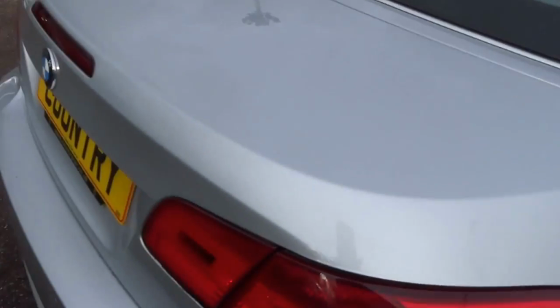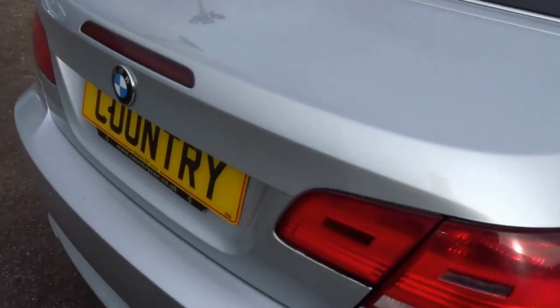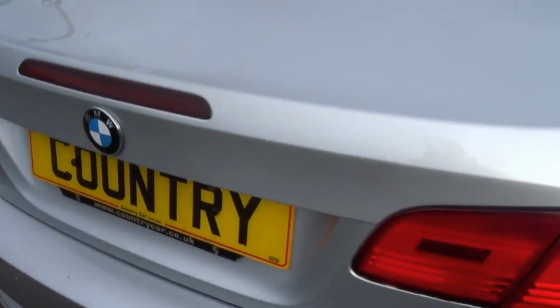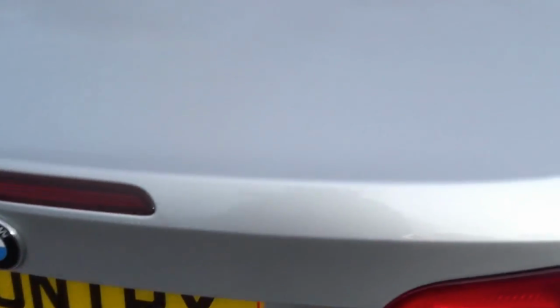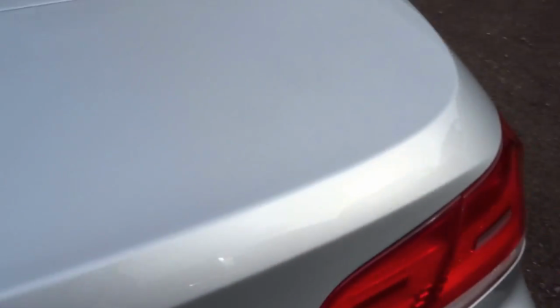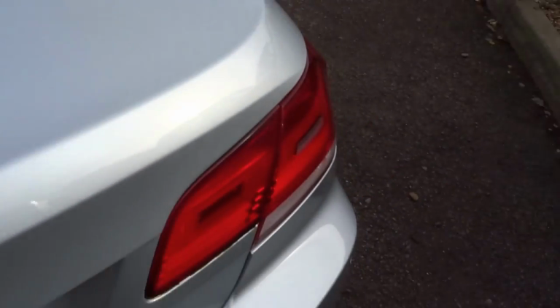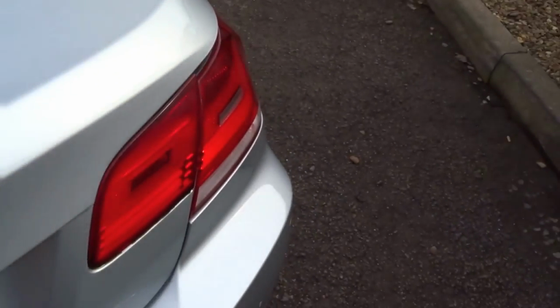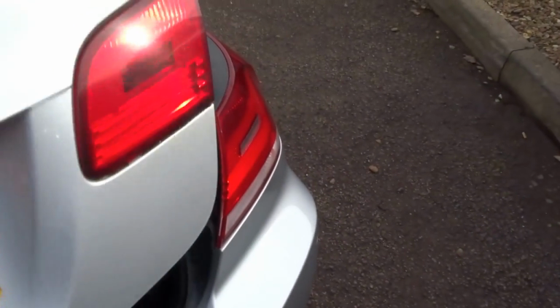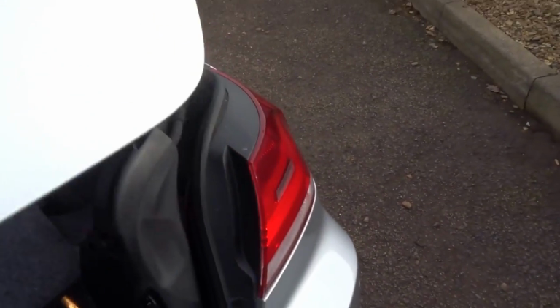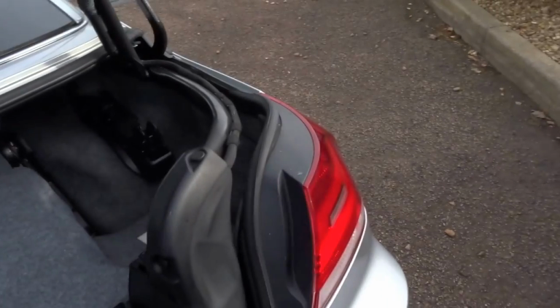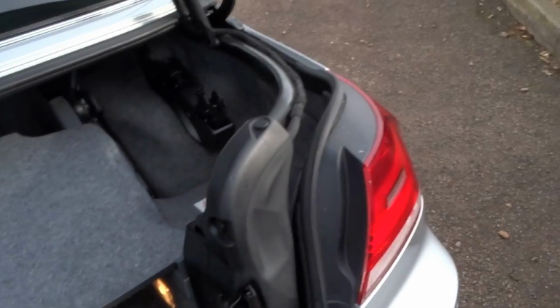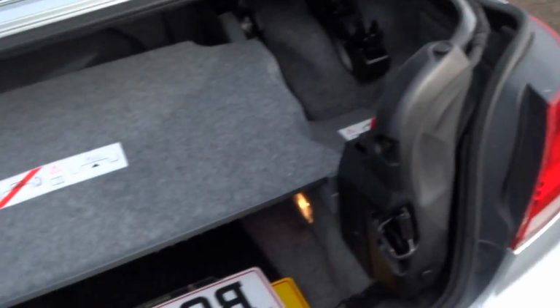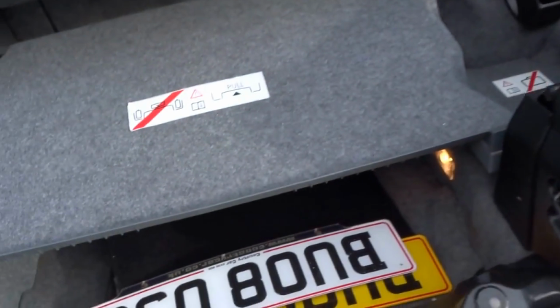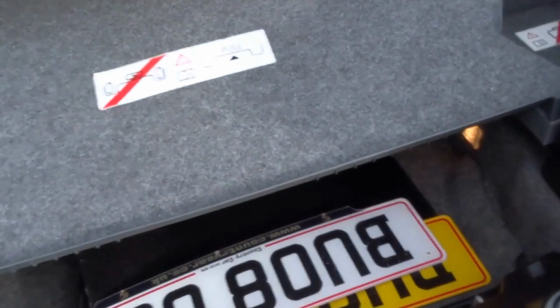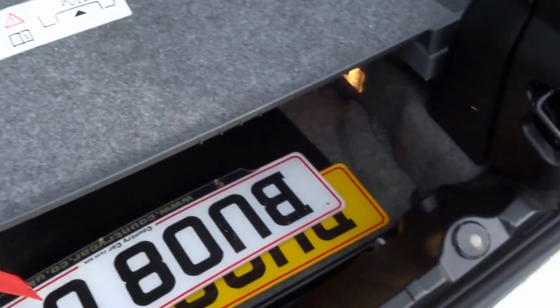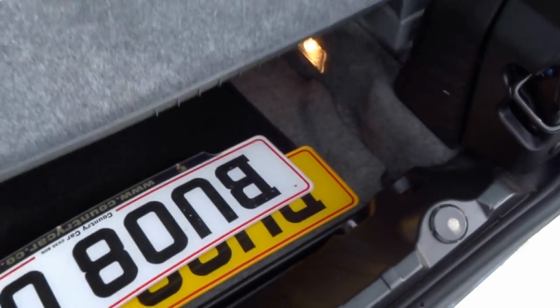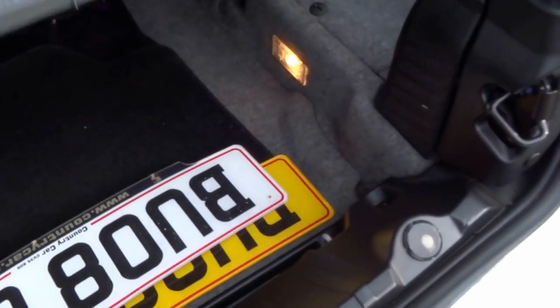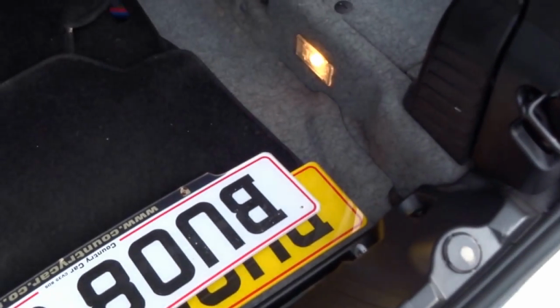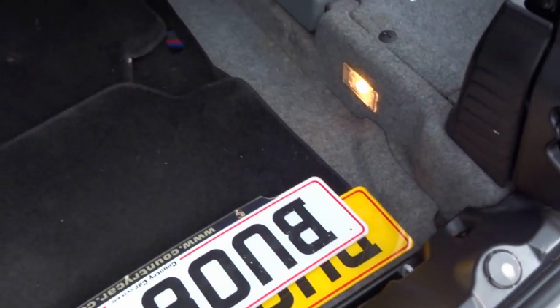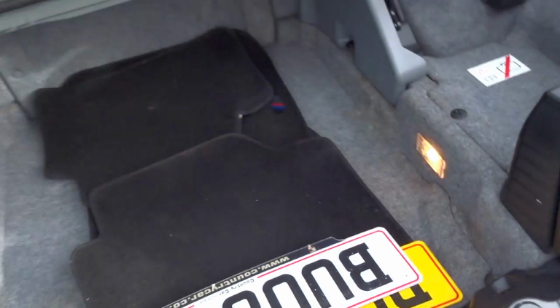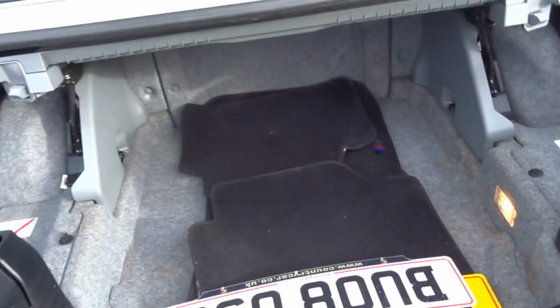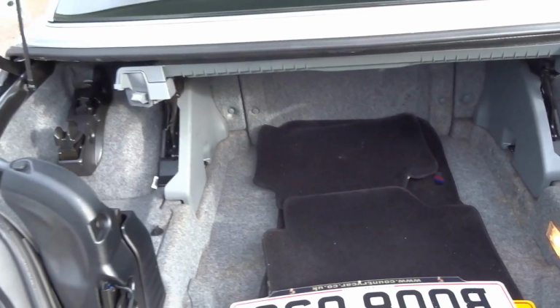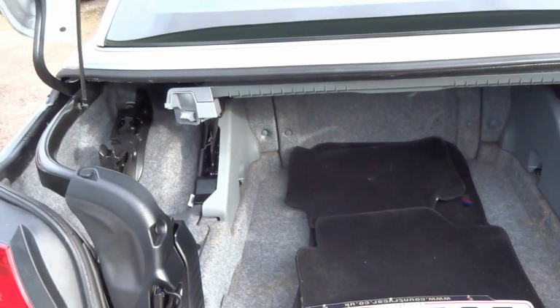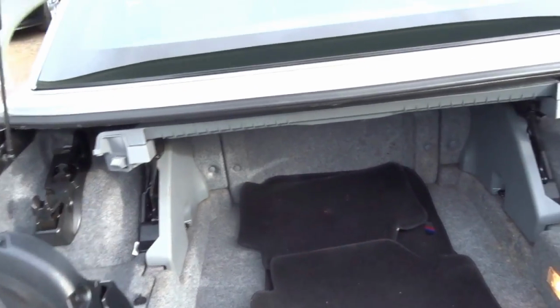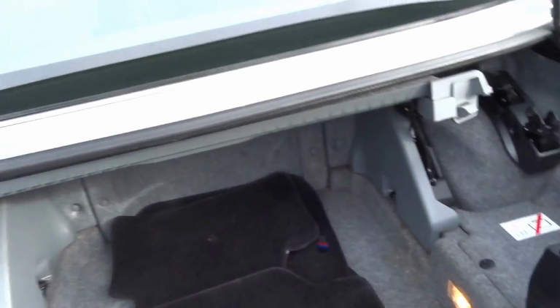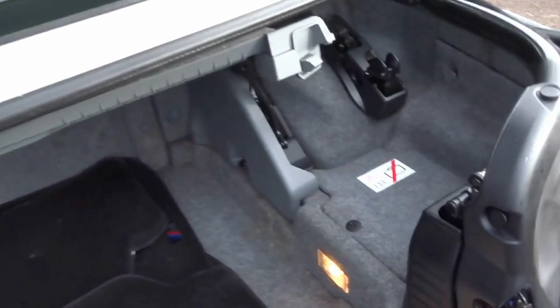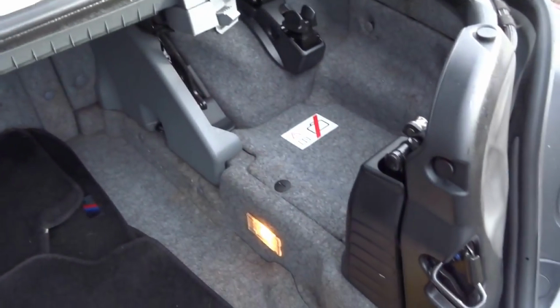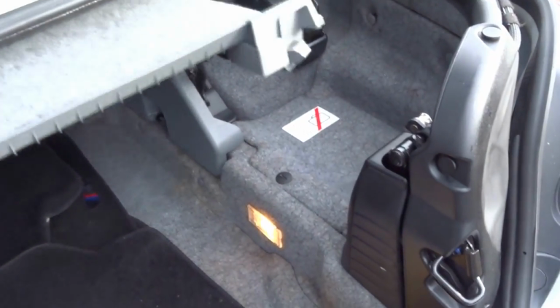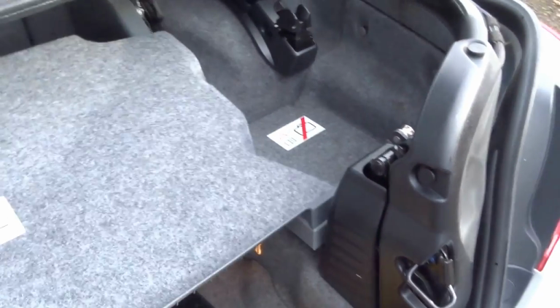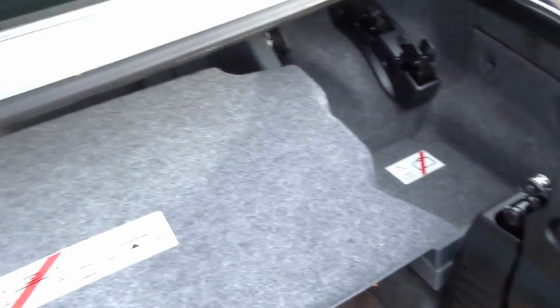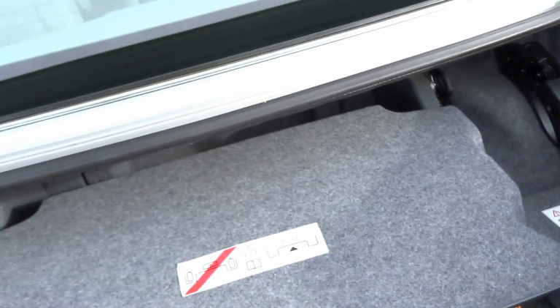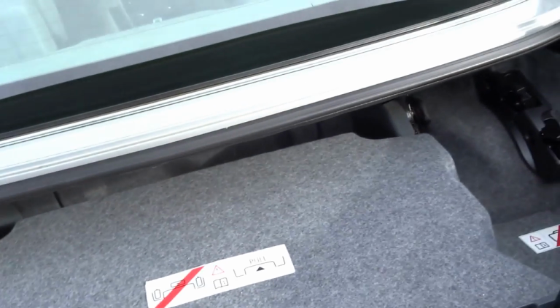At the back you've got the parking sensors, a generous boot, and floor mats come with the car.